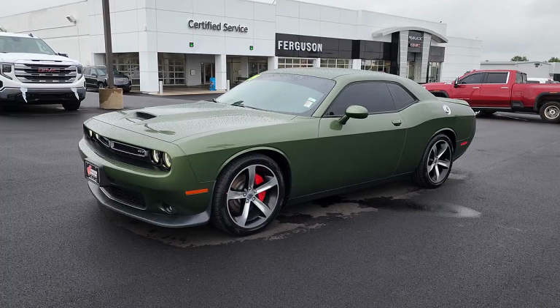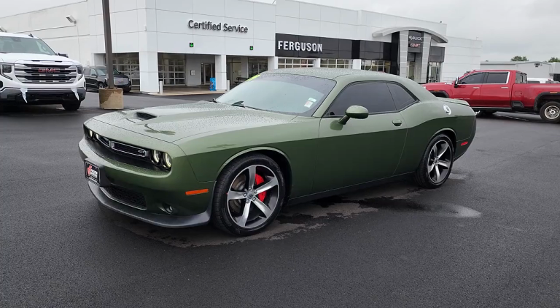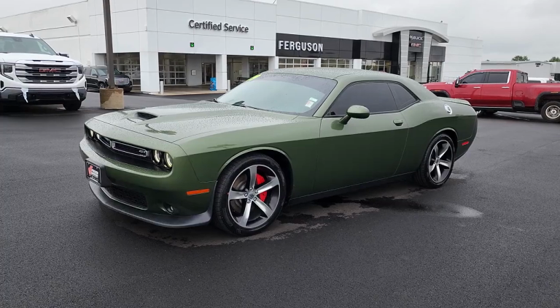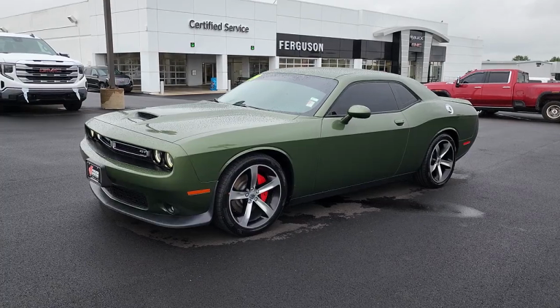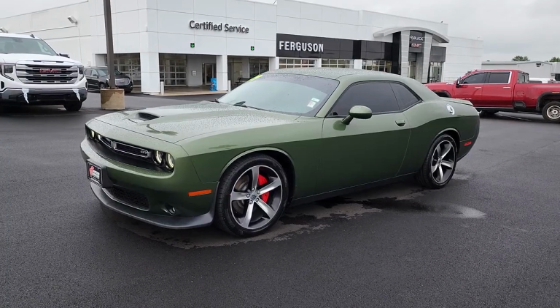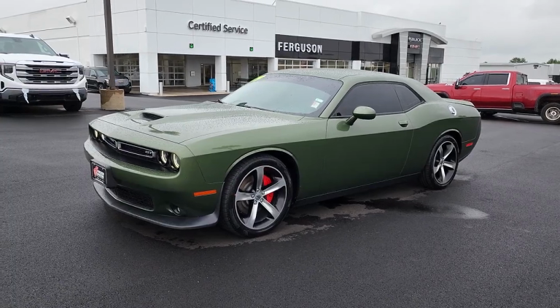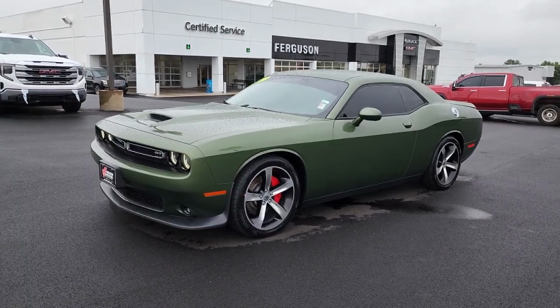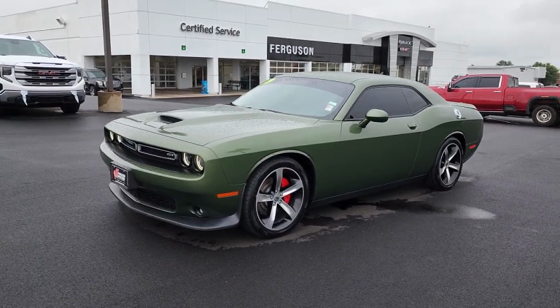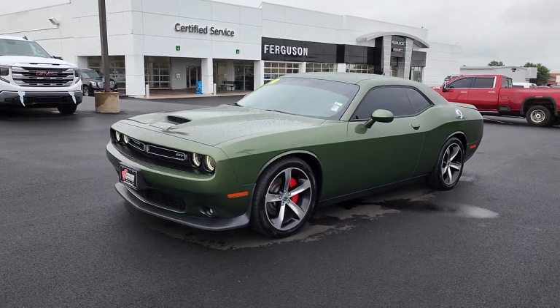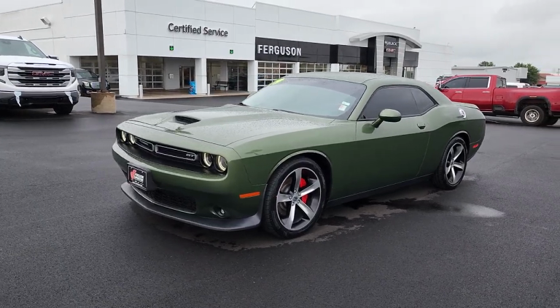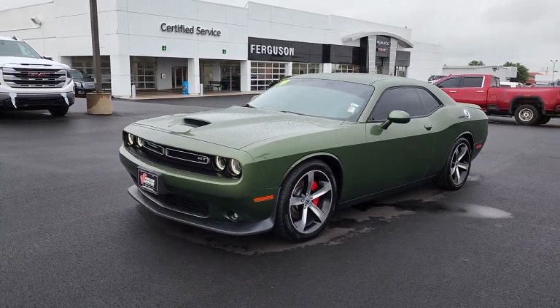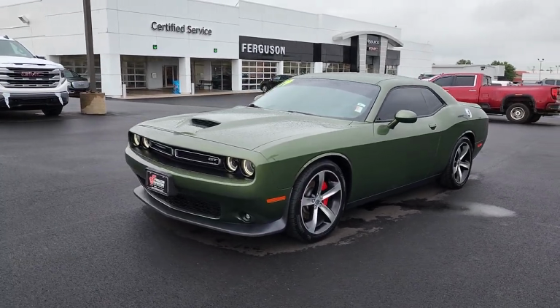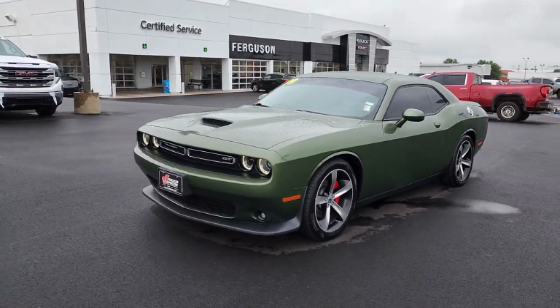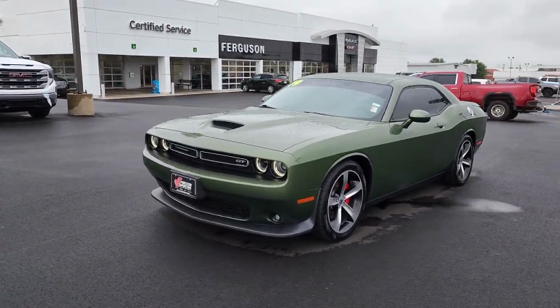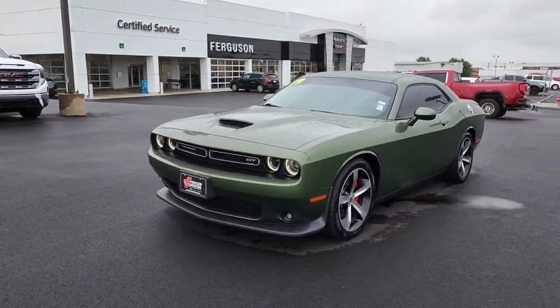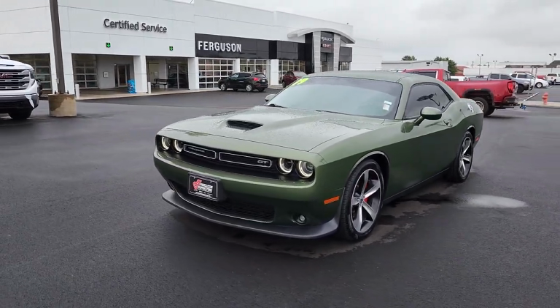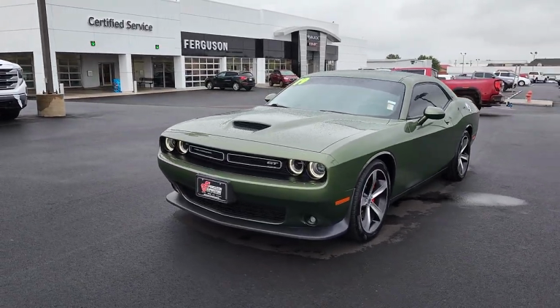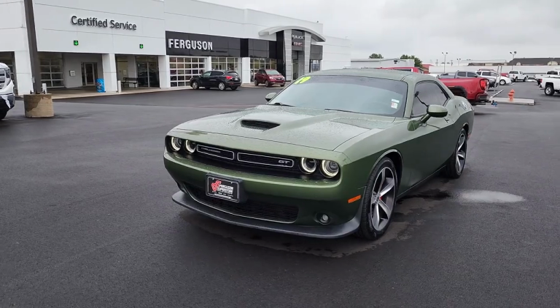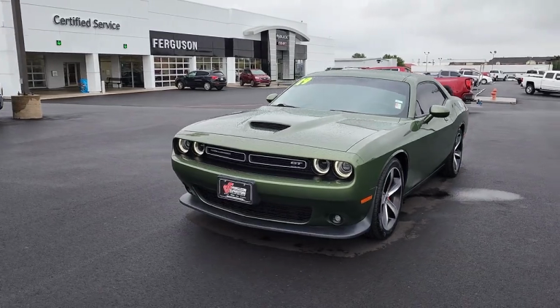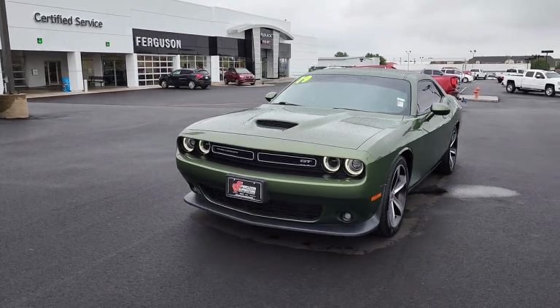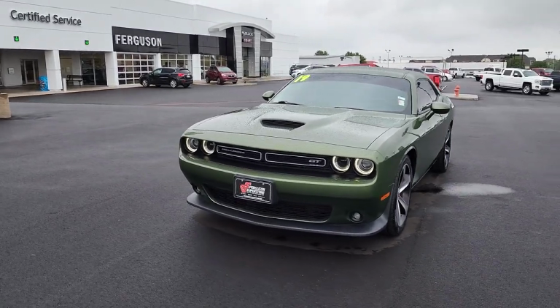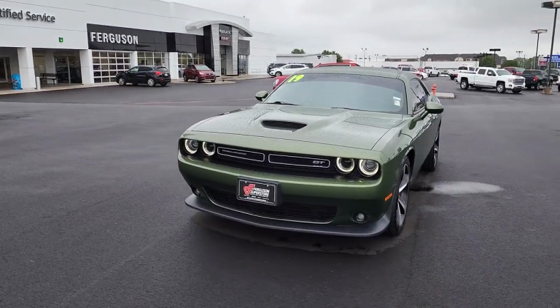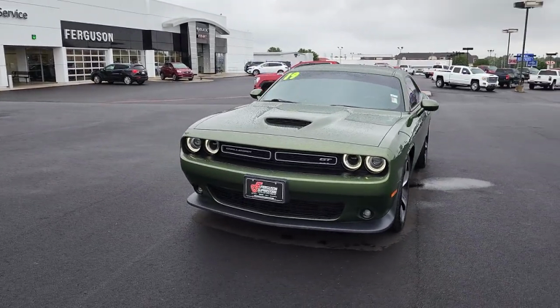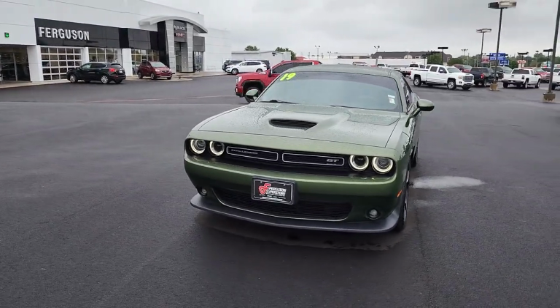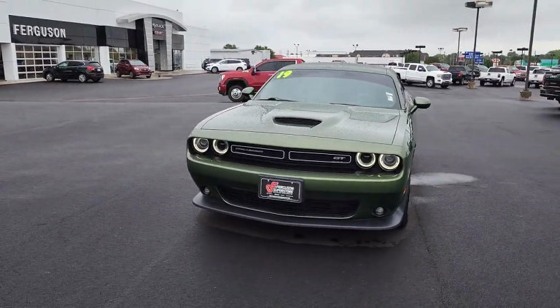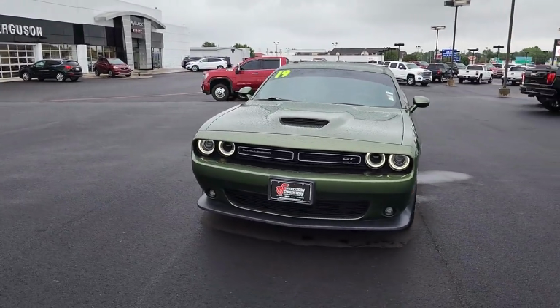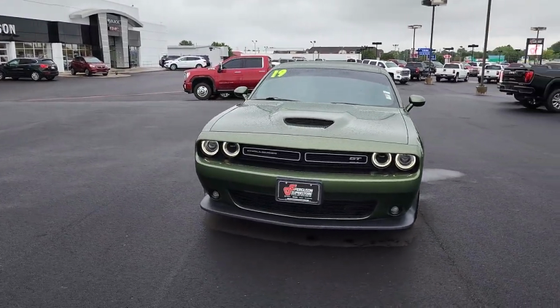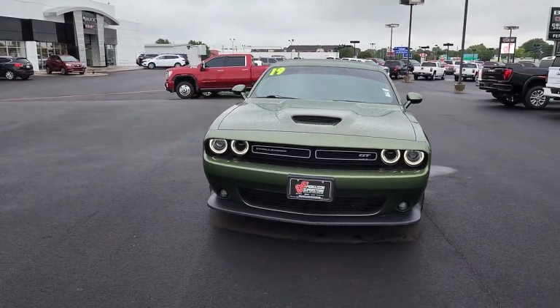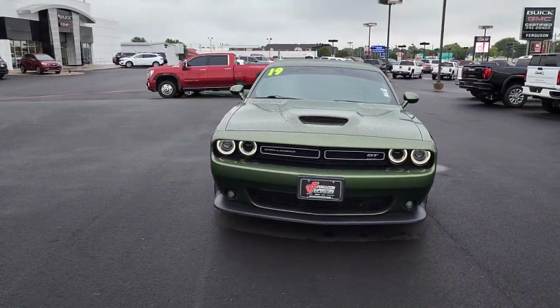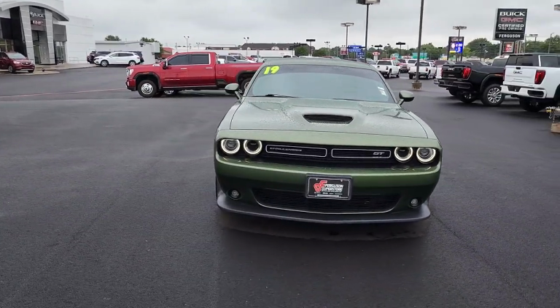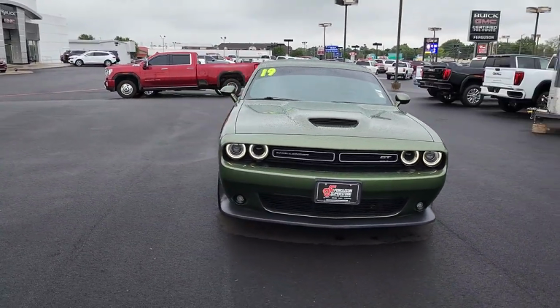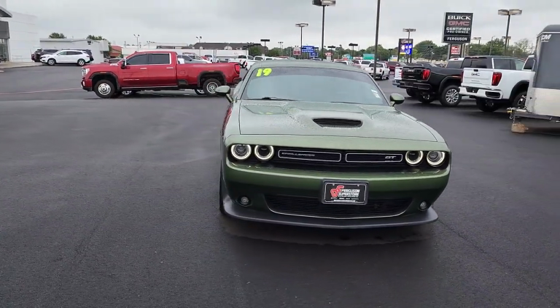You will be amazed by this 2019 Dodge Challenger. With less than 45,000 miles on the odometer, this vehicle provides excellent value.